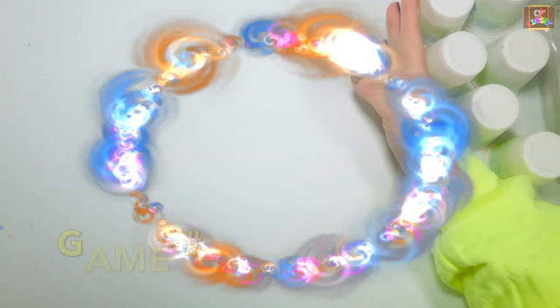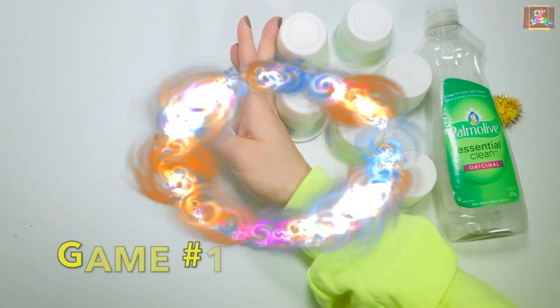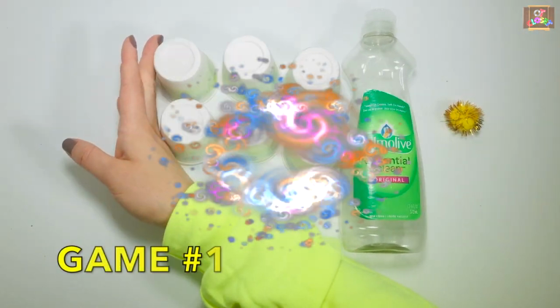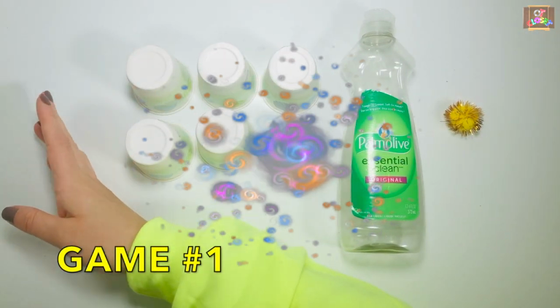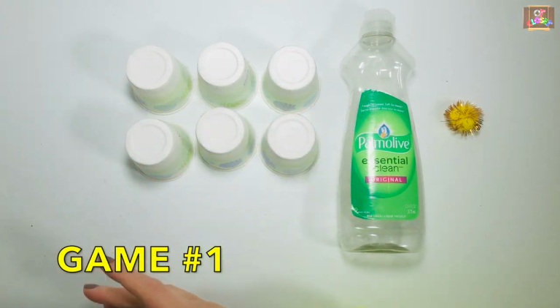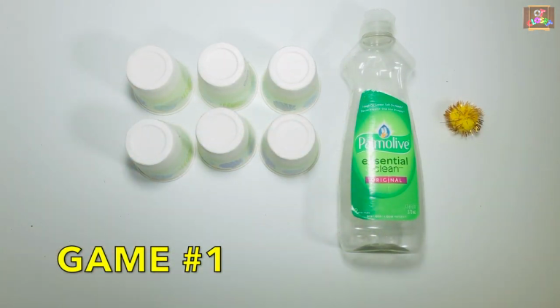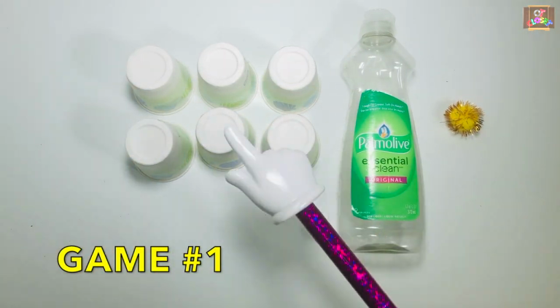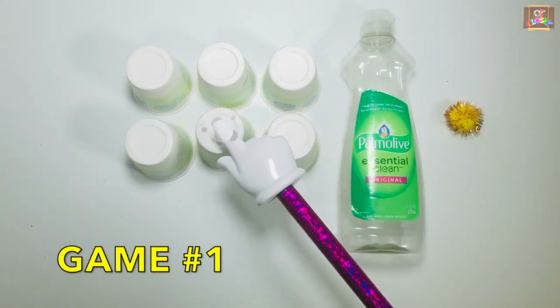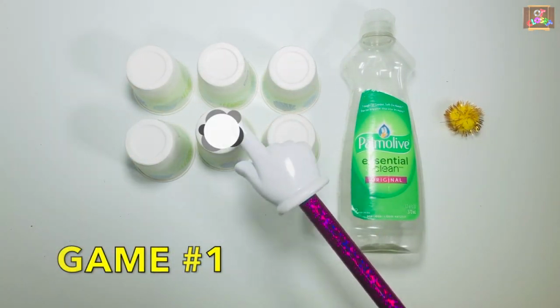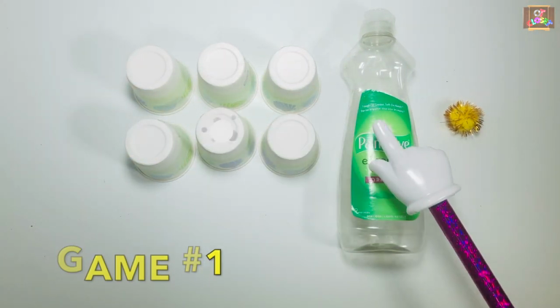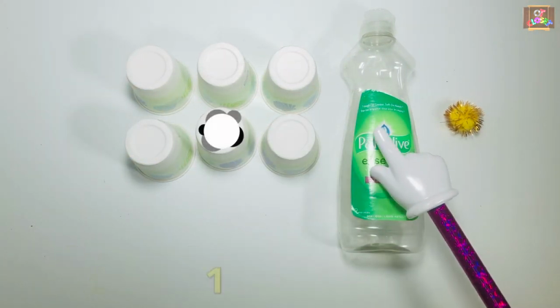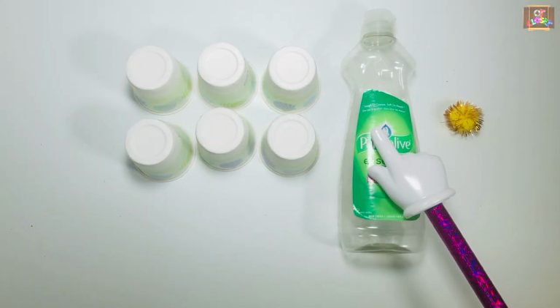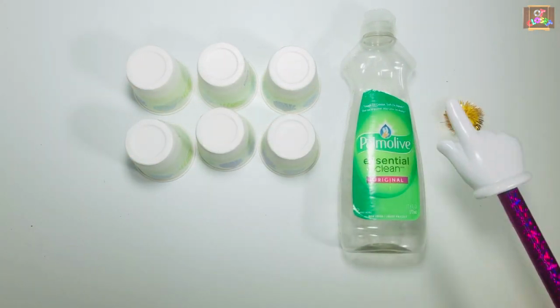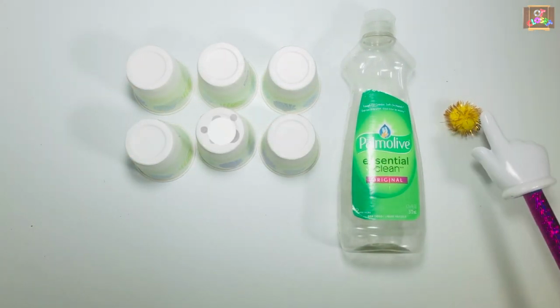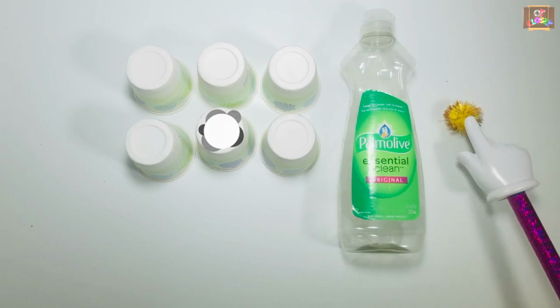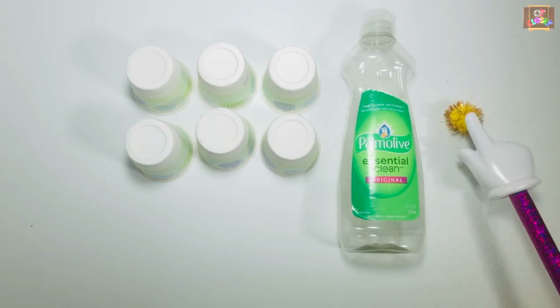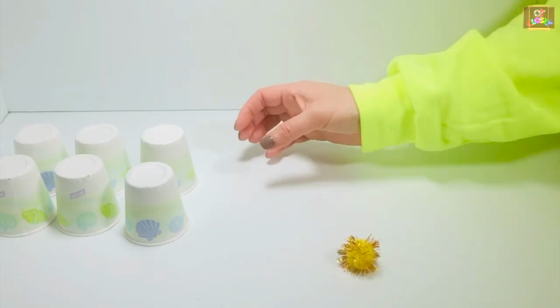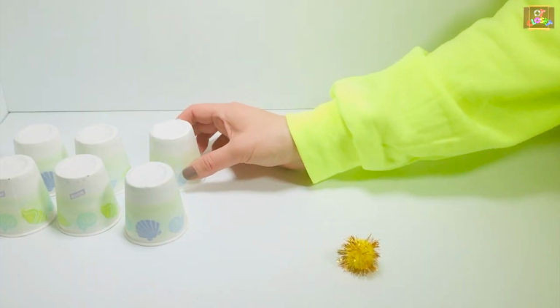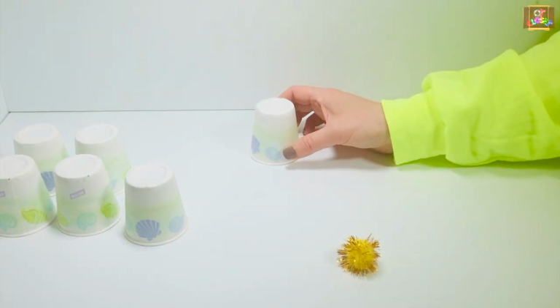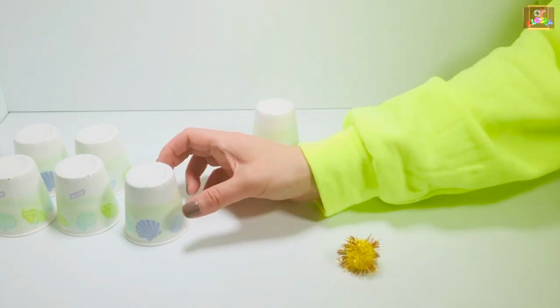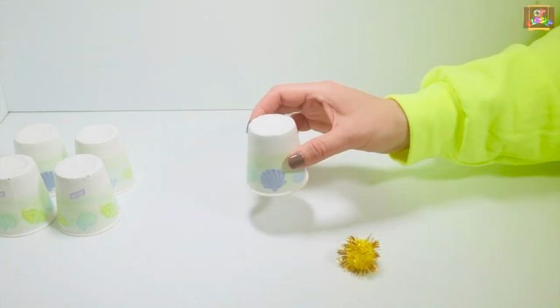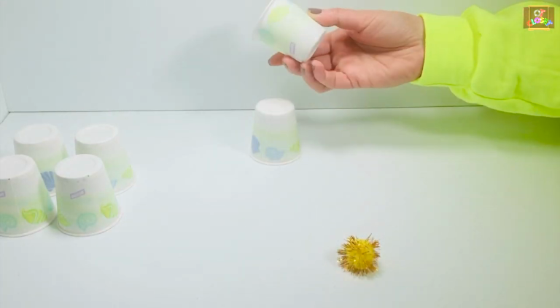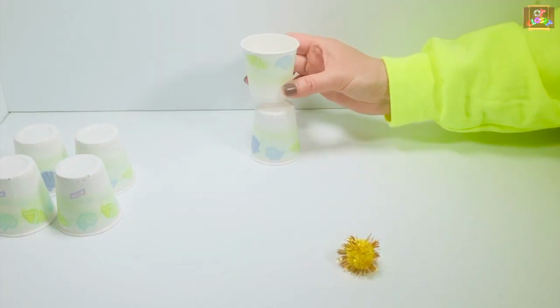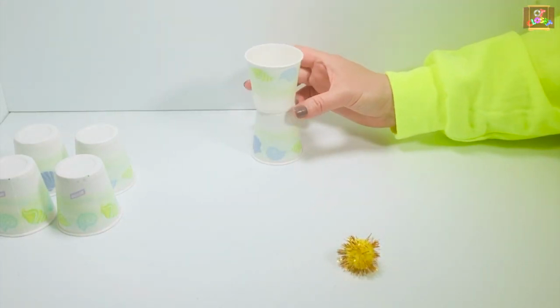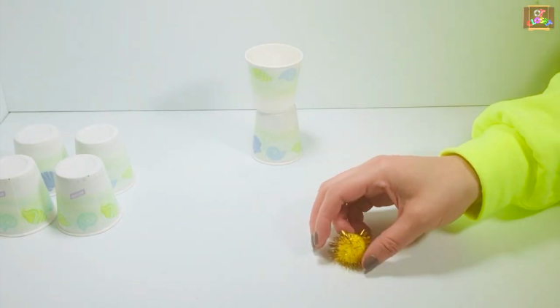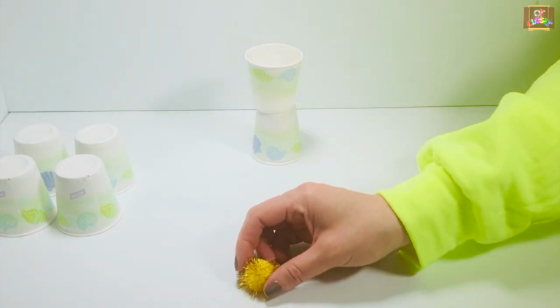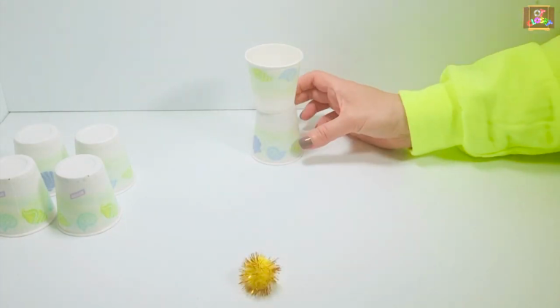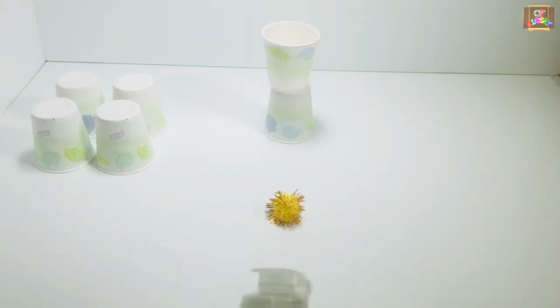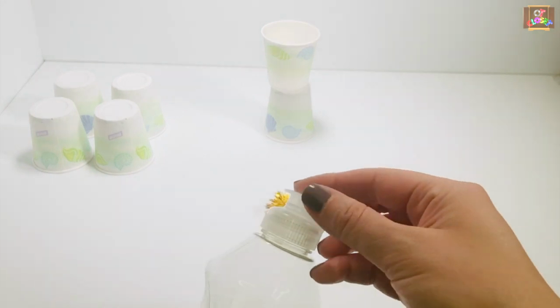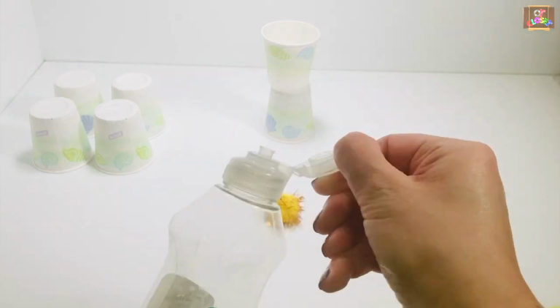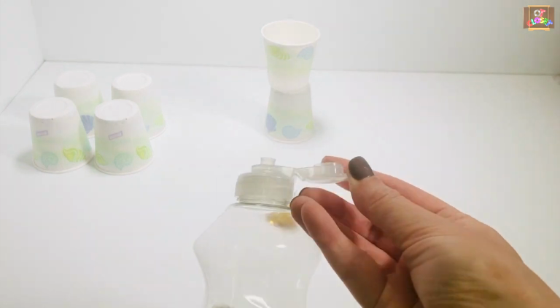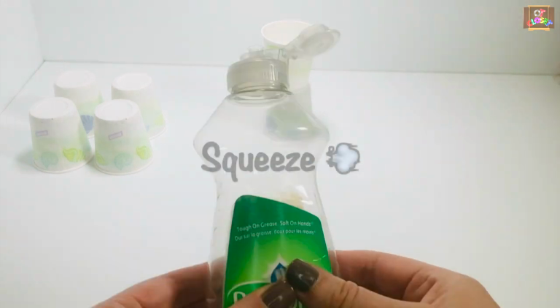Let's do some bowling in game number one. You need six cups, a plastic bottle, and a pom-pom. Kids can build structures by copying your design. I will build from easiest to hardest.